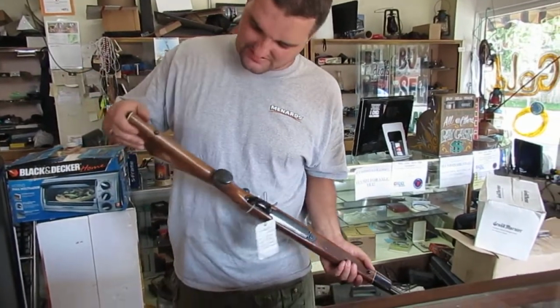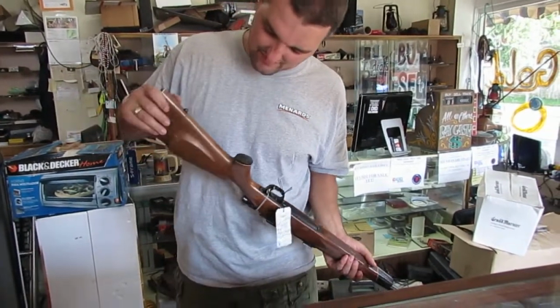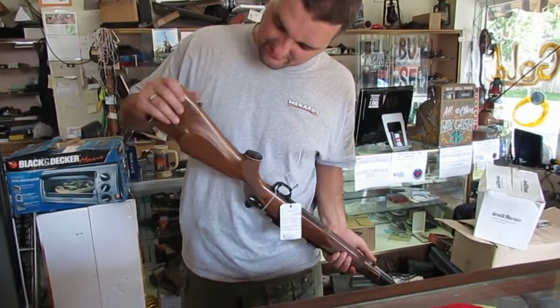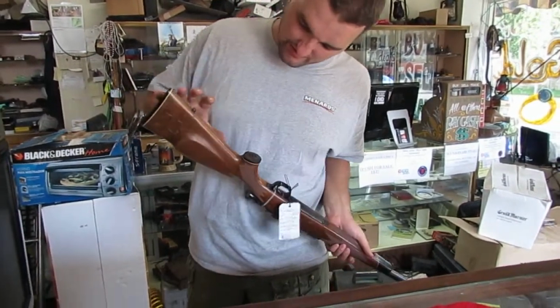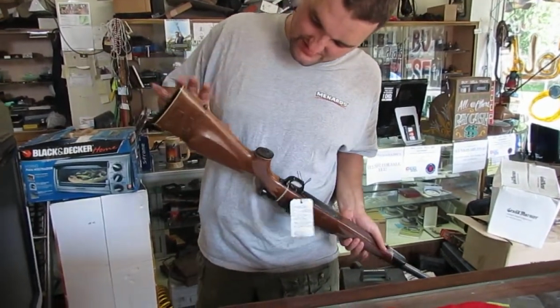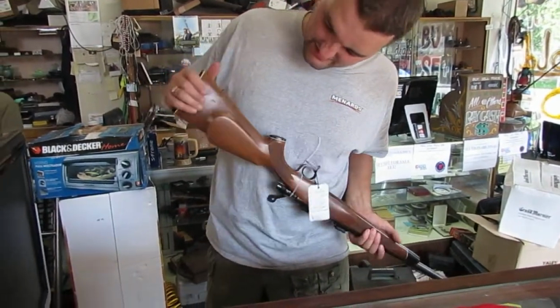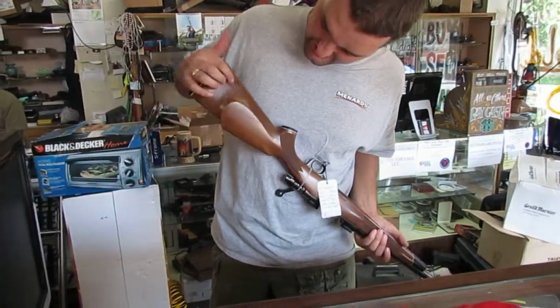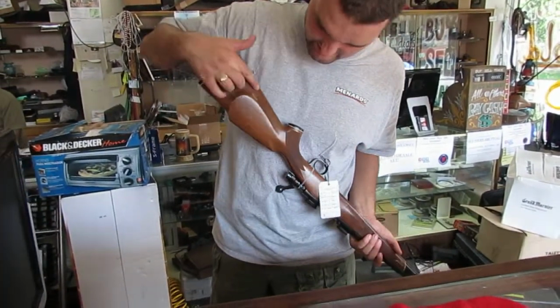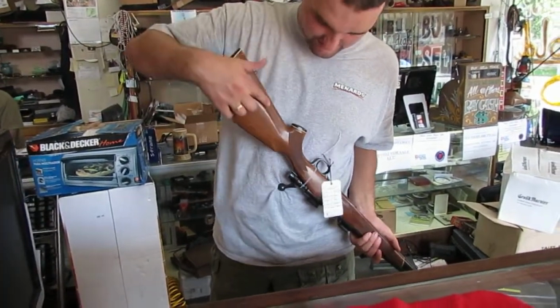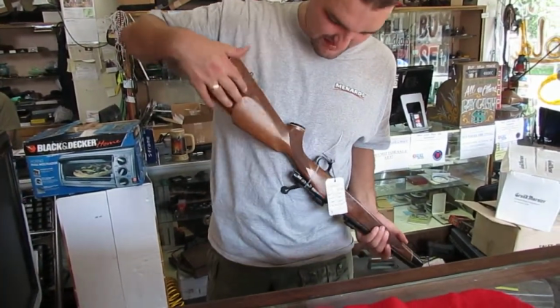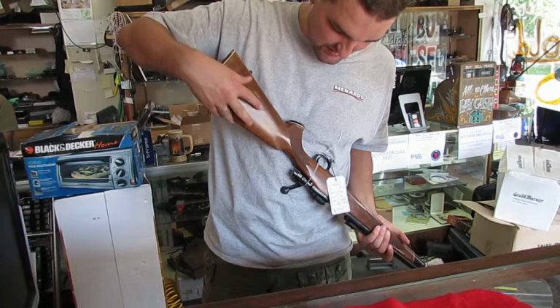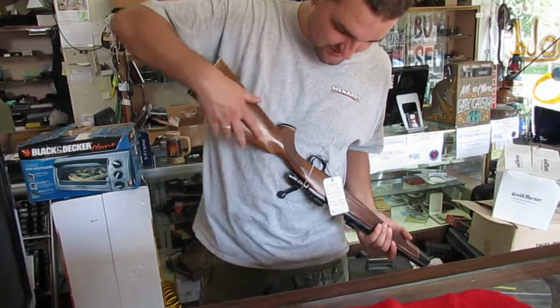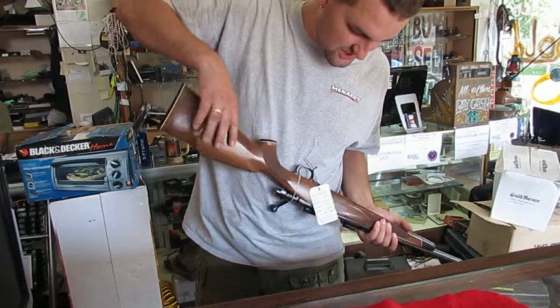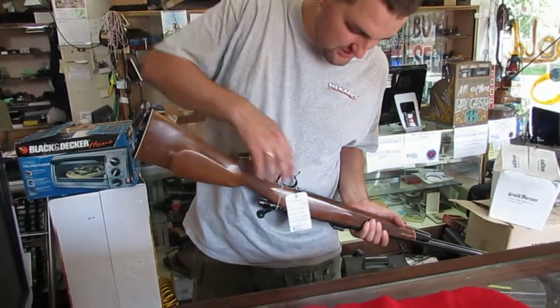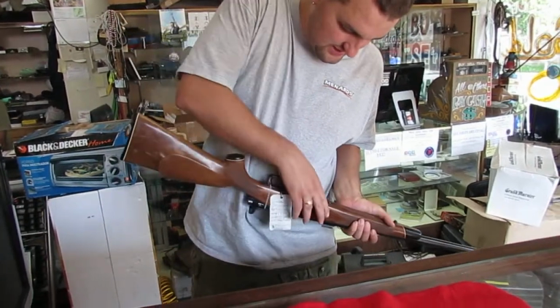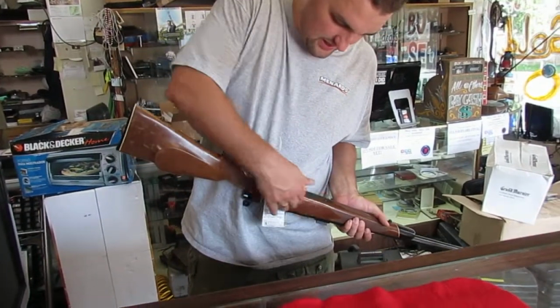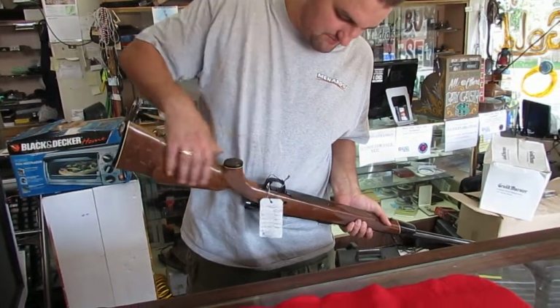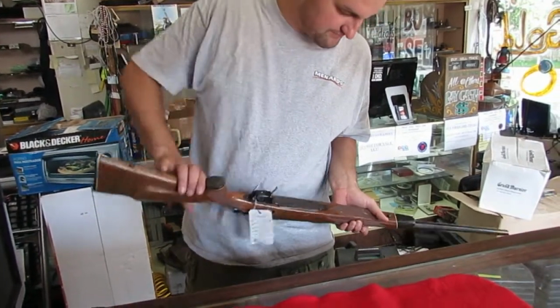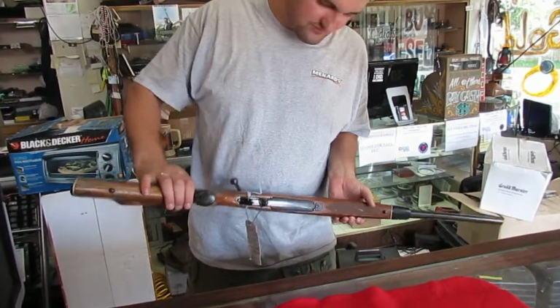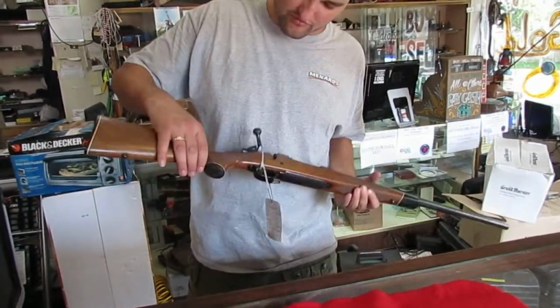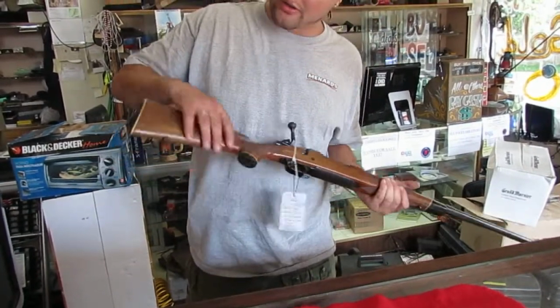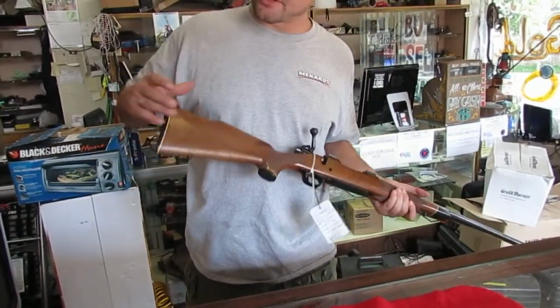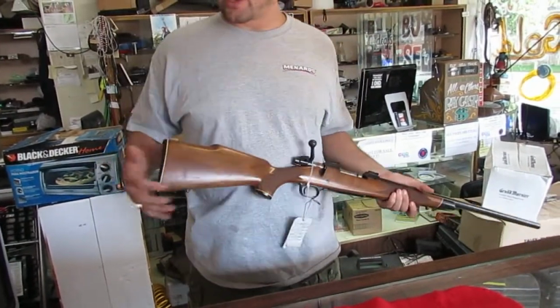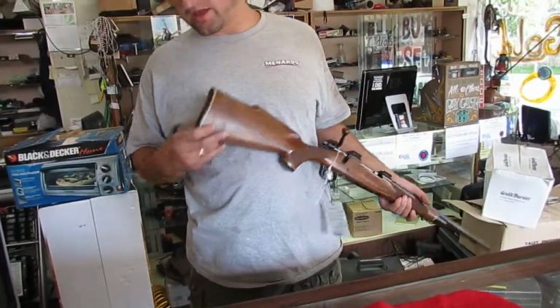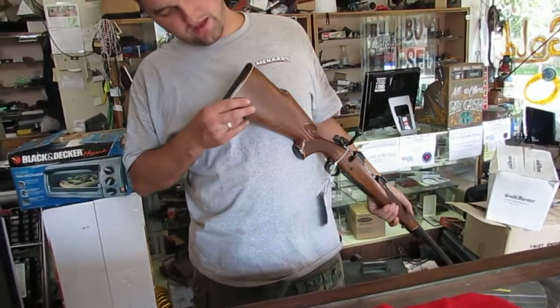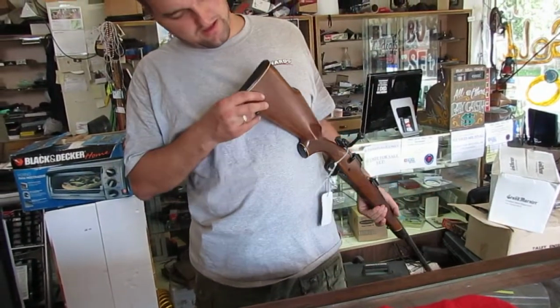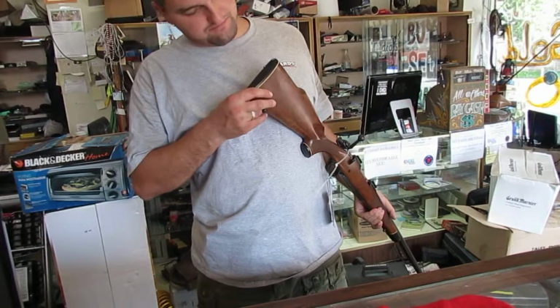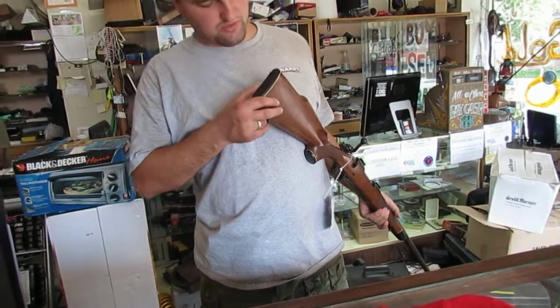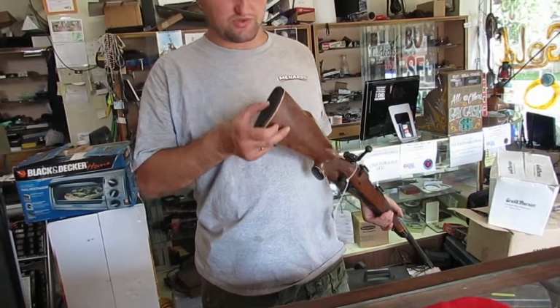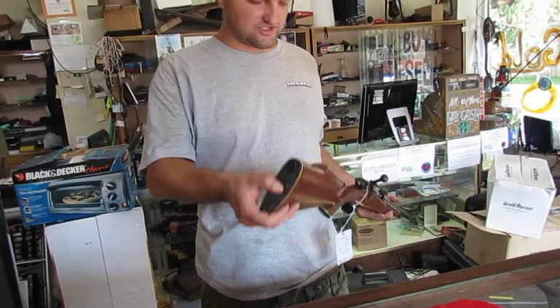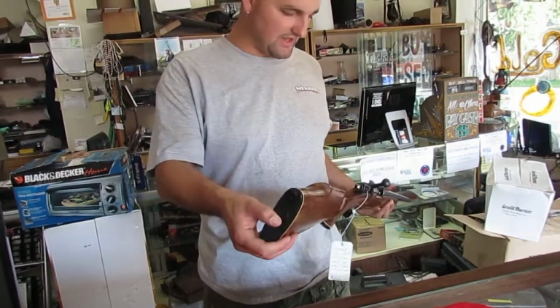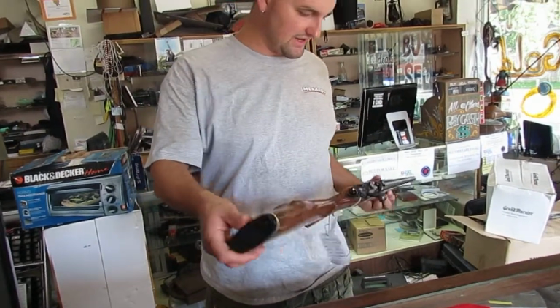Aside from that, there's some wear on the stock, as you can see in some of these spots. We'll try to get pictures. Overall, it looks to be a good gun. Original Winchester butt on it here.